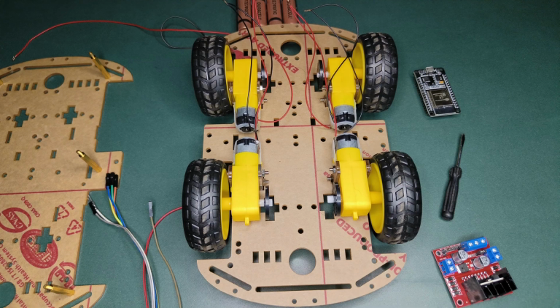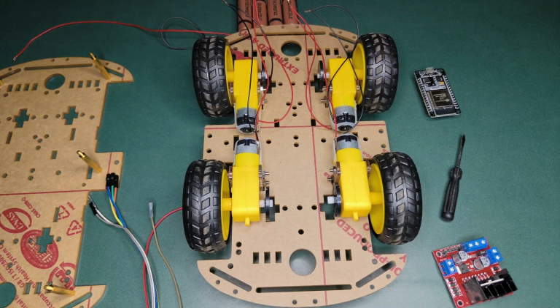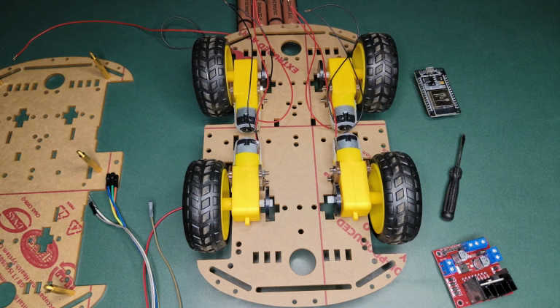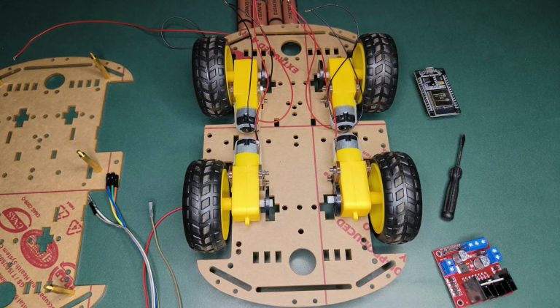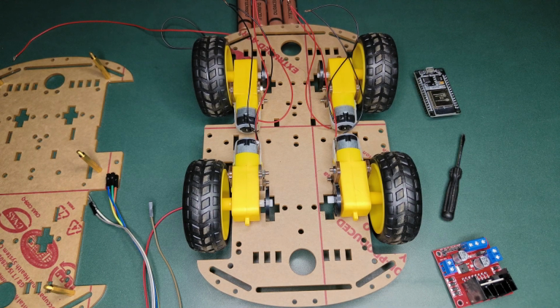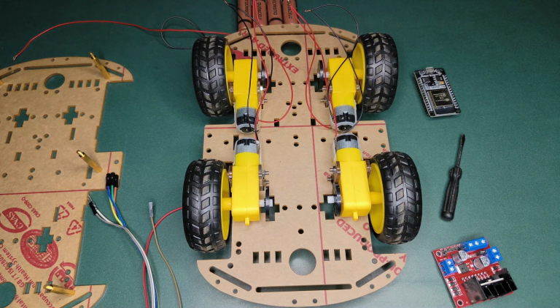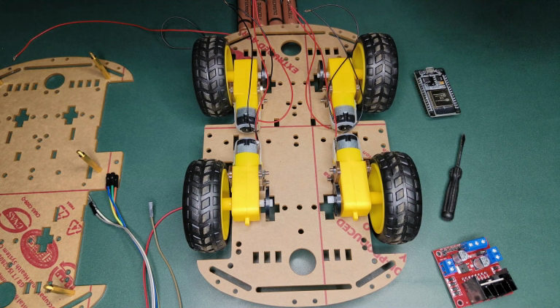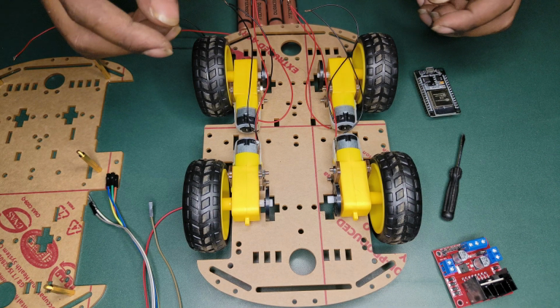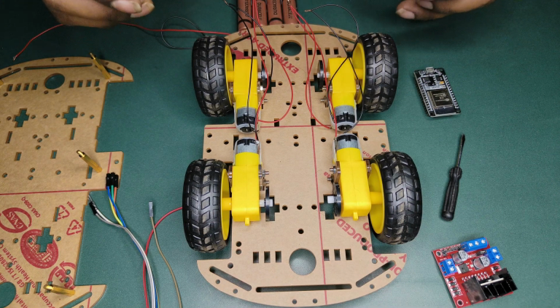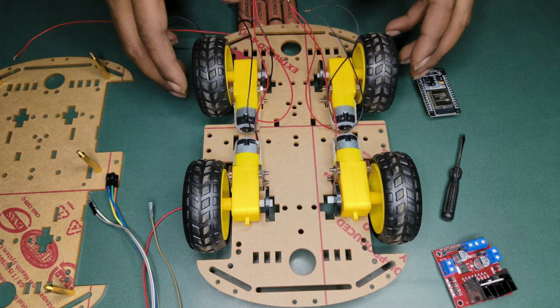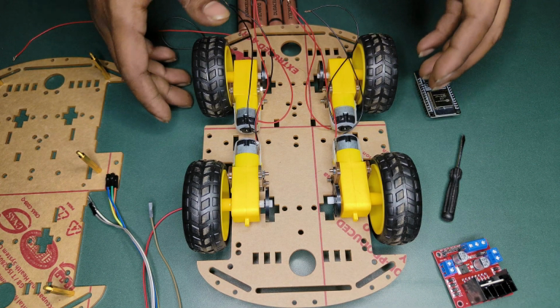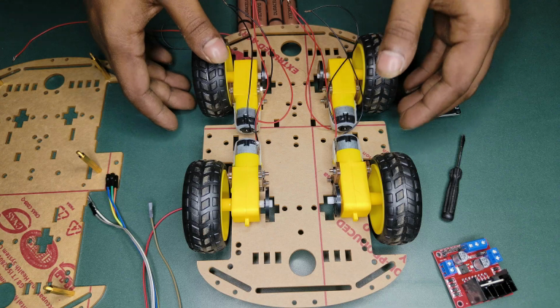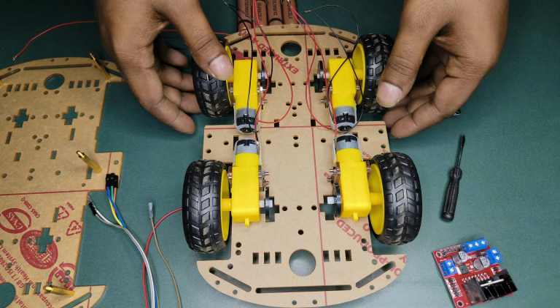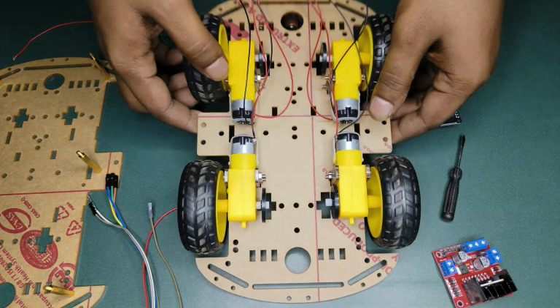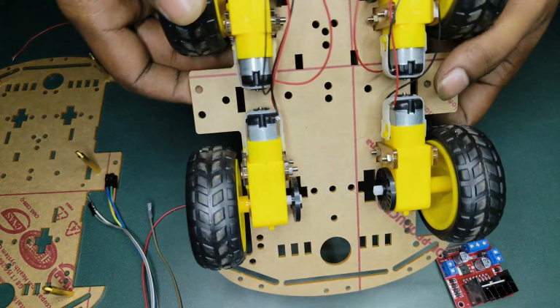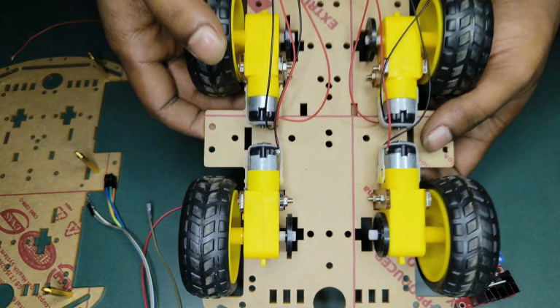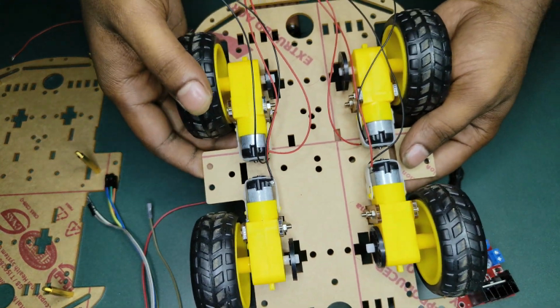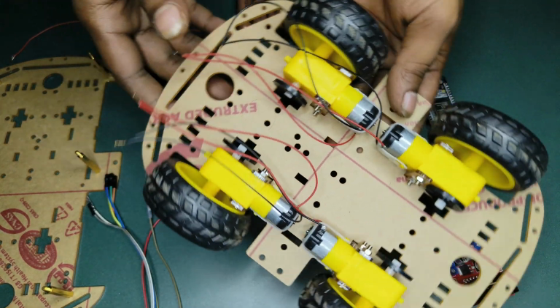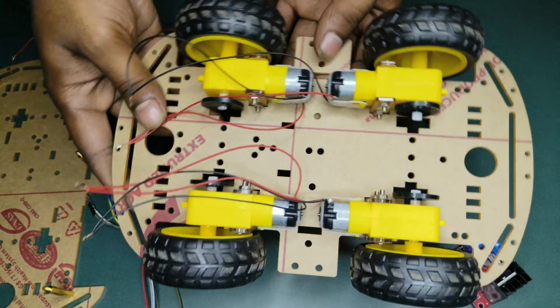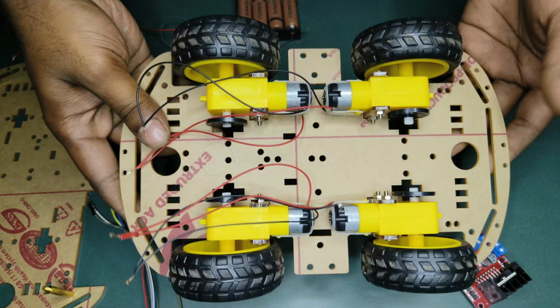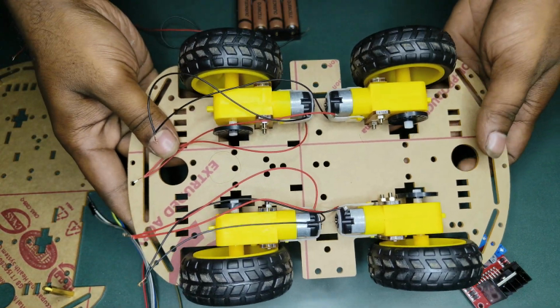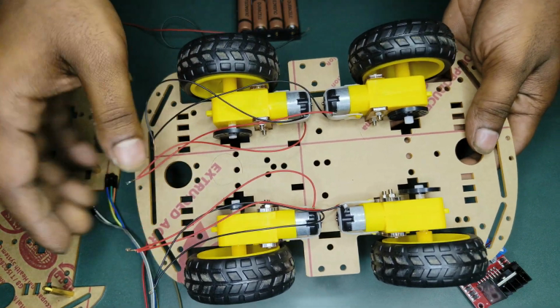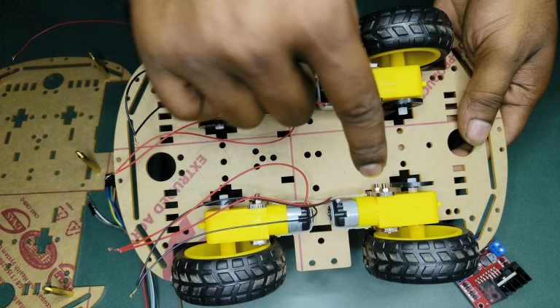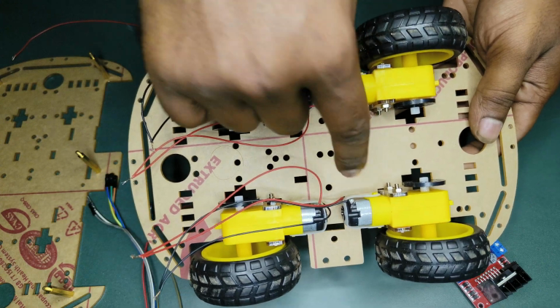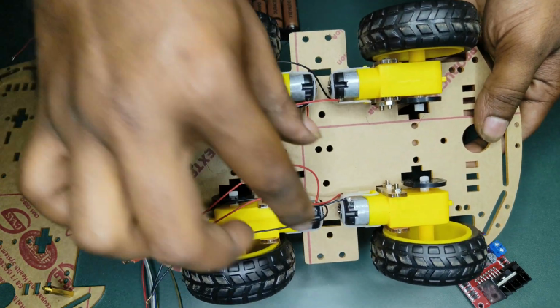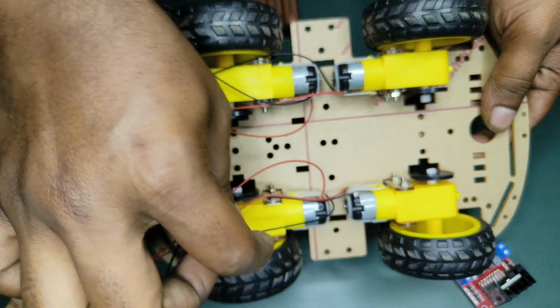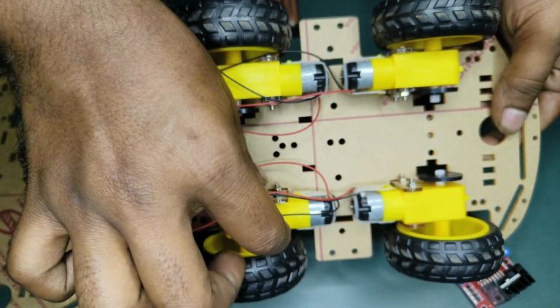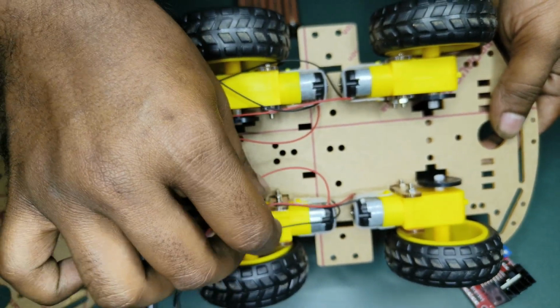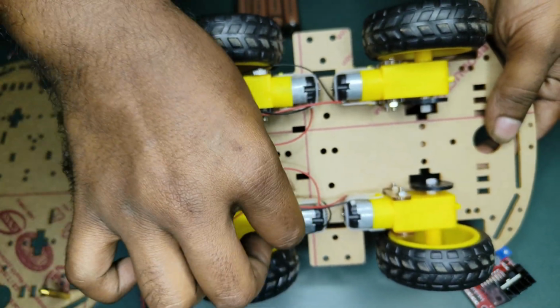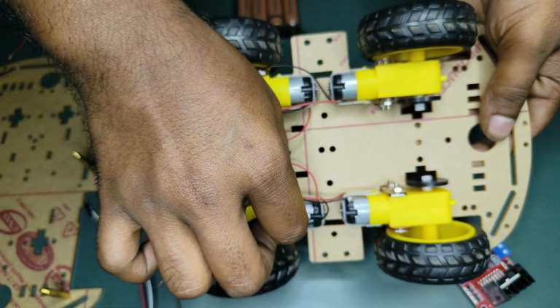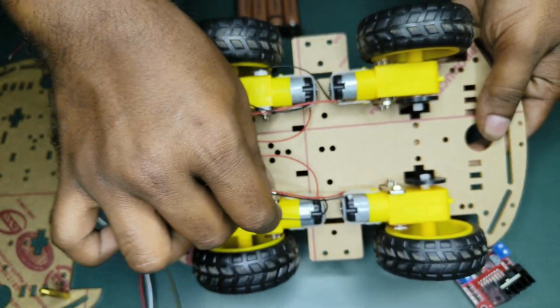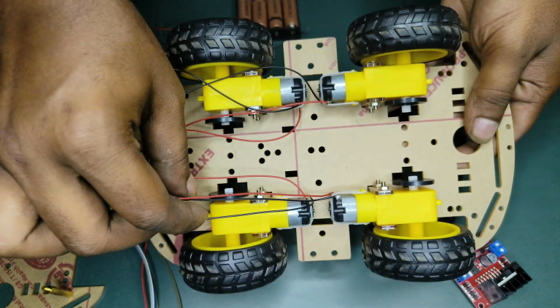Welcome to Cements and Projects. In this video, I am going to build a Bluetooth car. This is the car chassis. I am using the kit, which costs around 1500.